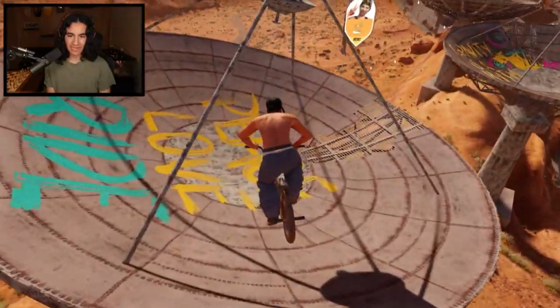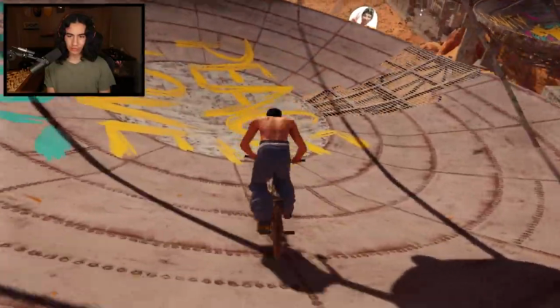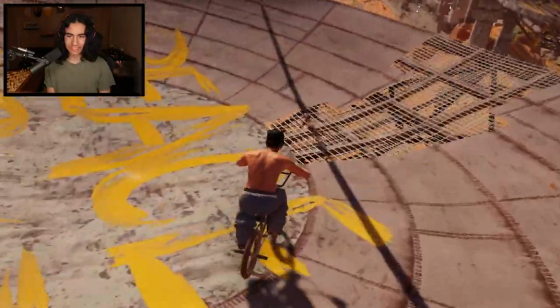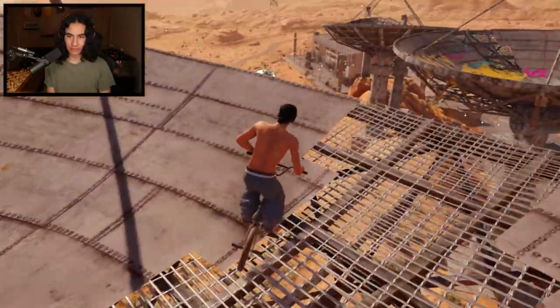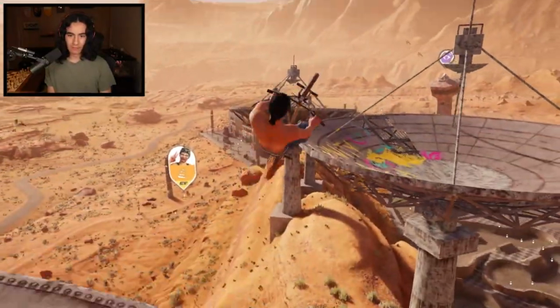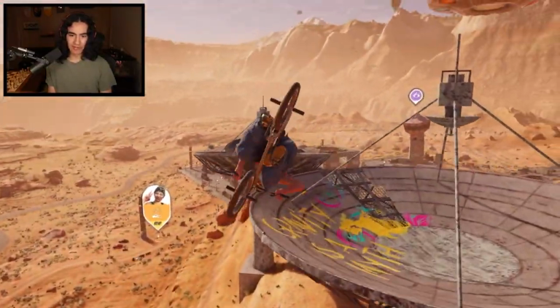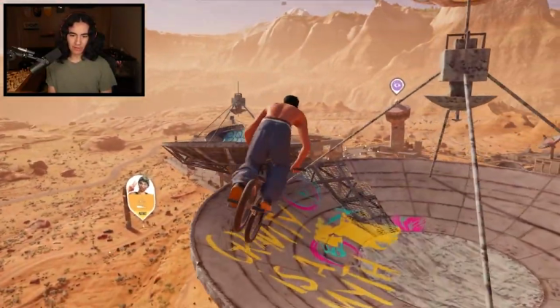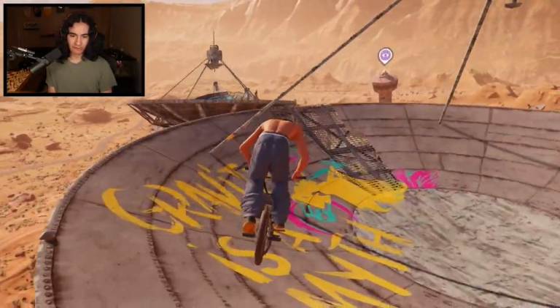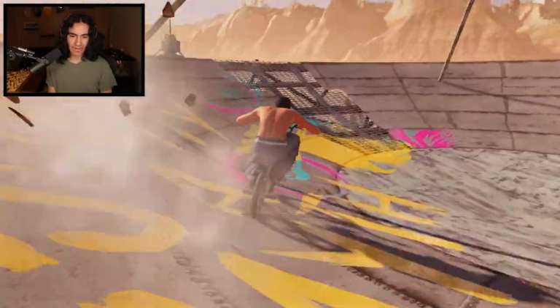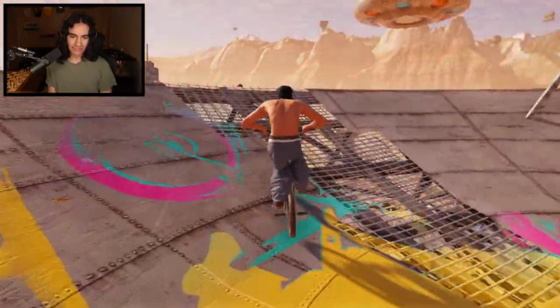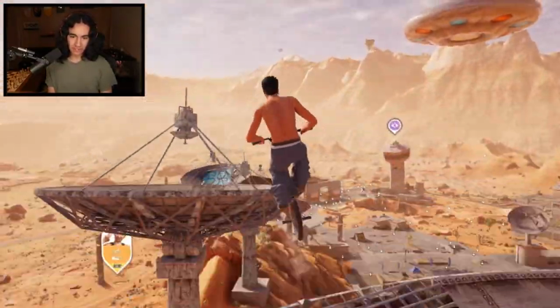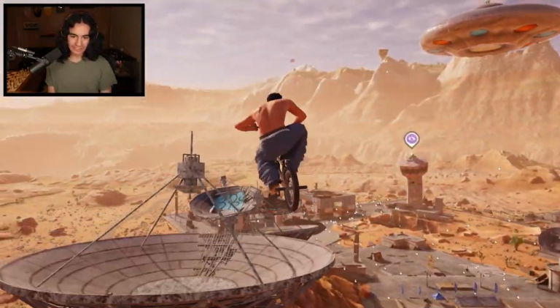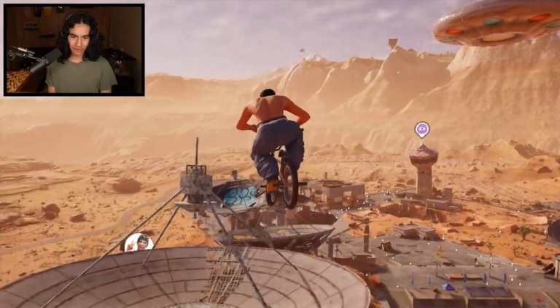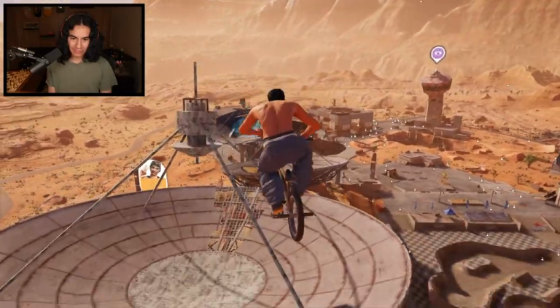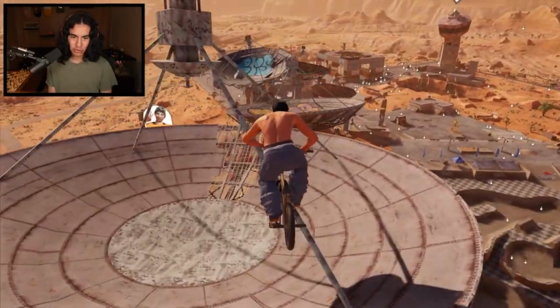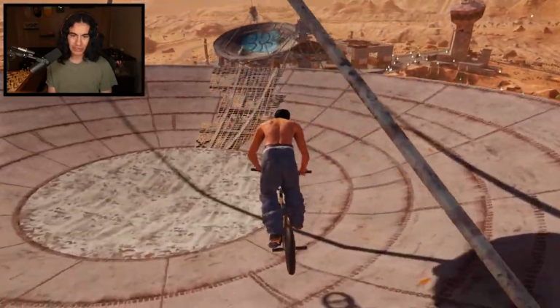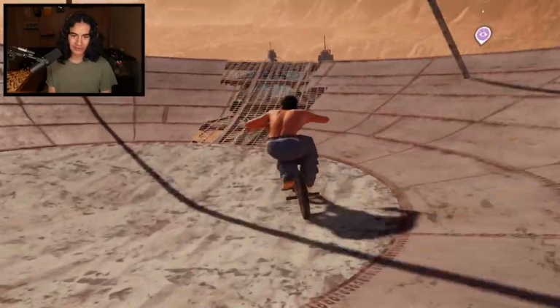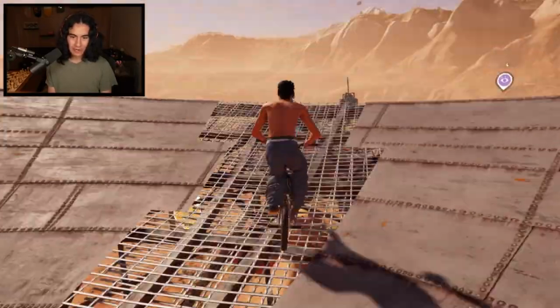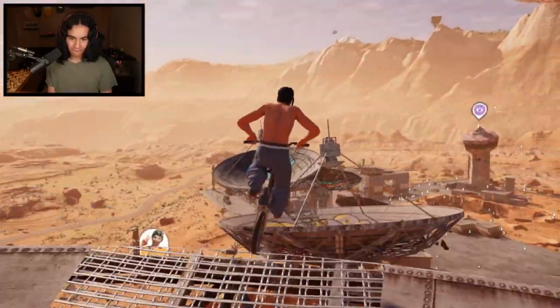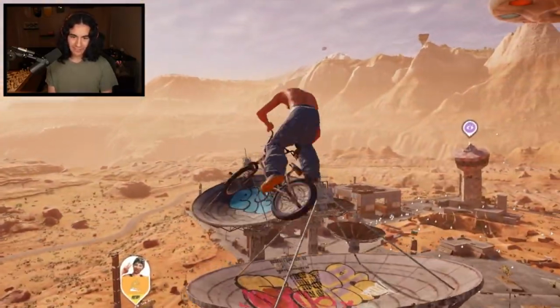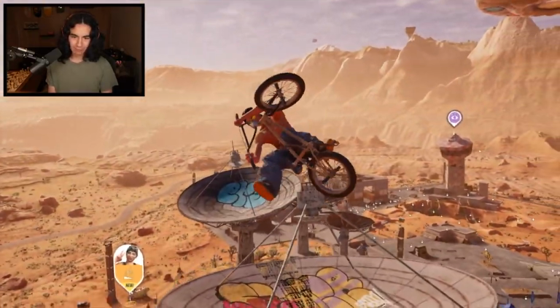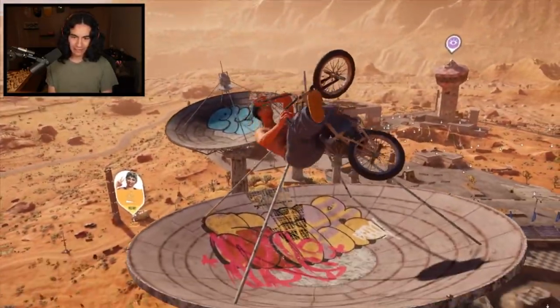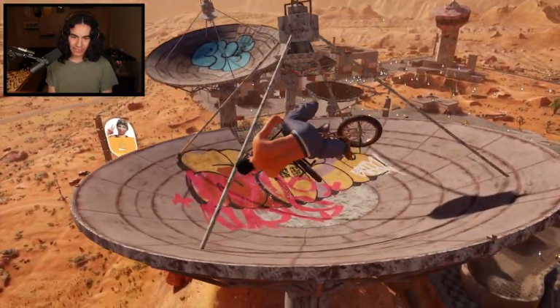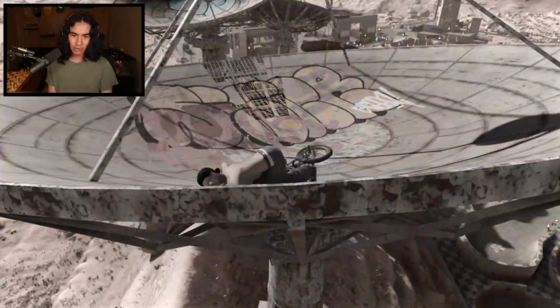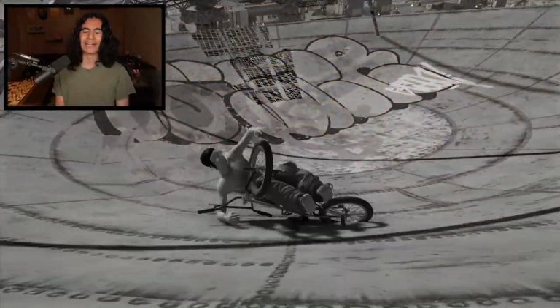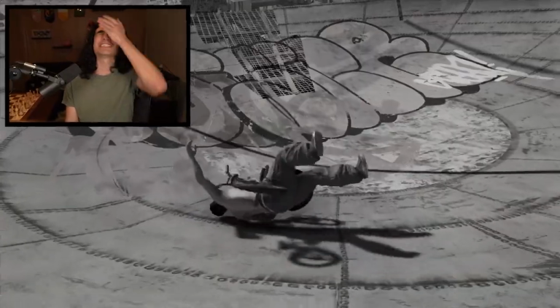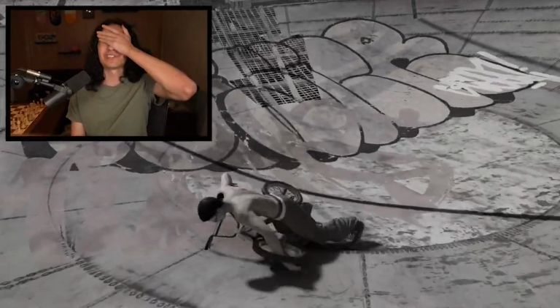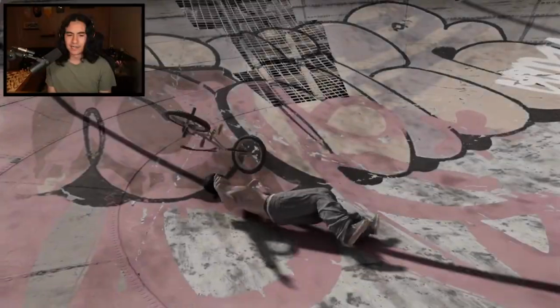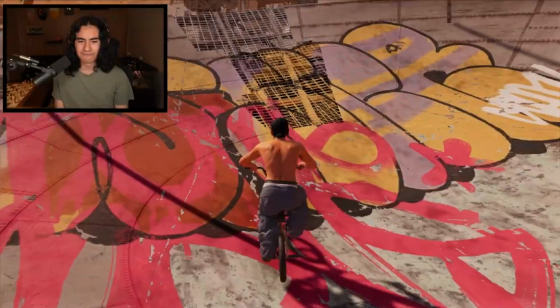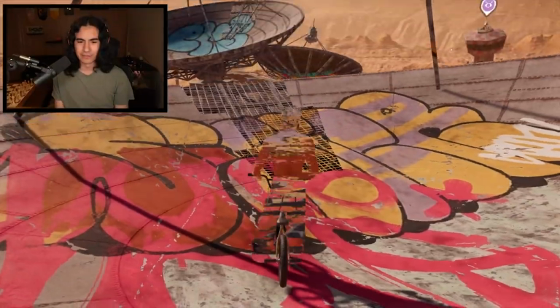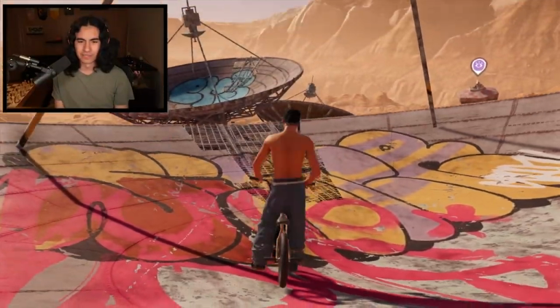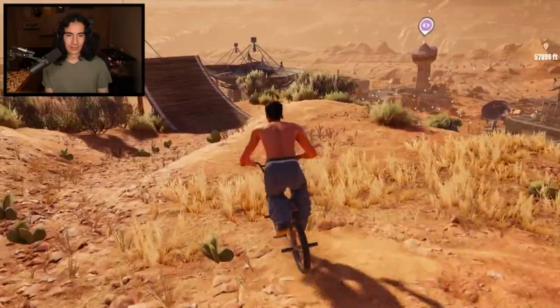Nice 360. Backflip. Perfect. Everything is looking great so far. Huge transfer here. Perfect. Let's bust out a trick. Why did I bust out a trick? I felt like we were doing well too.